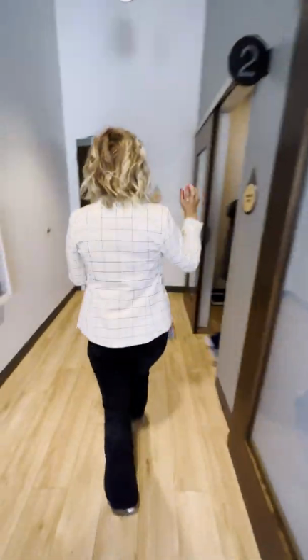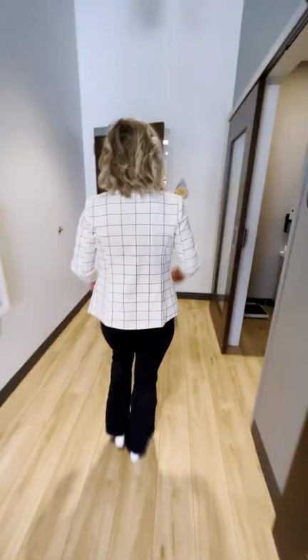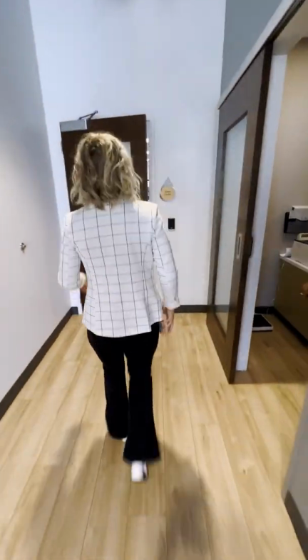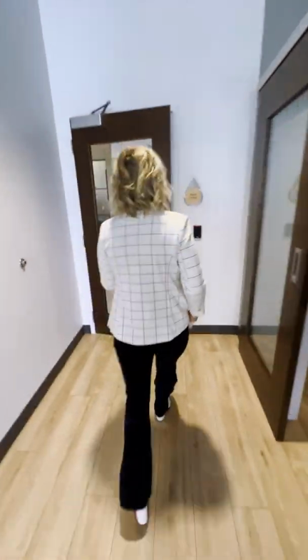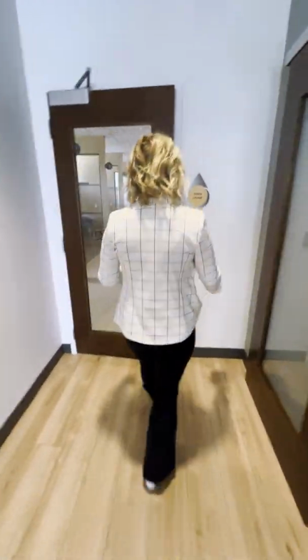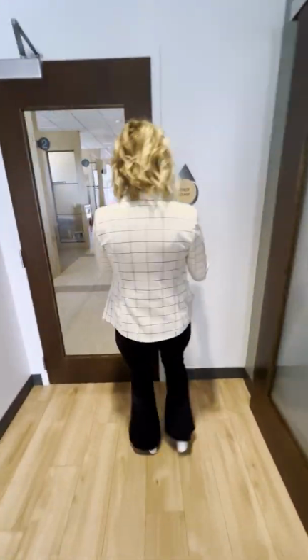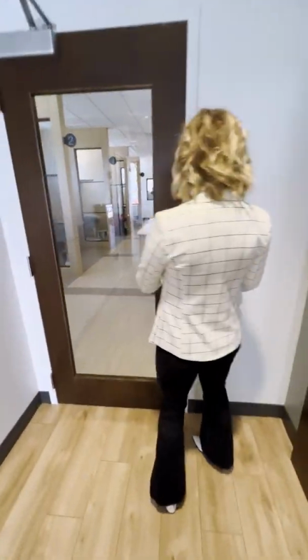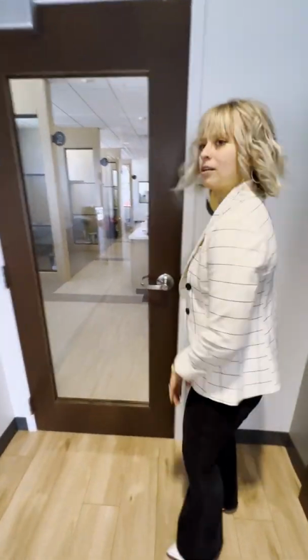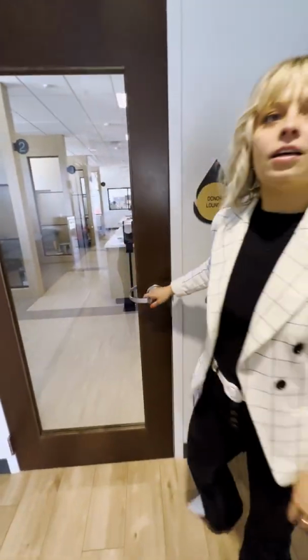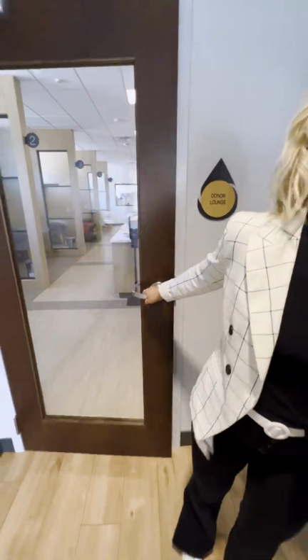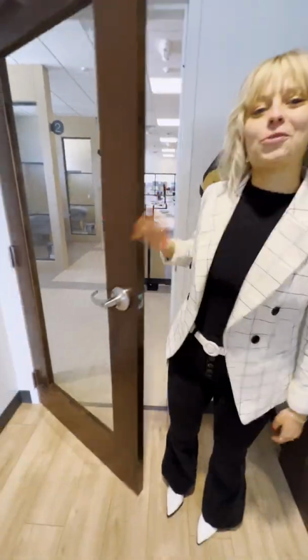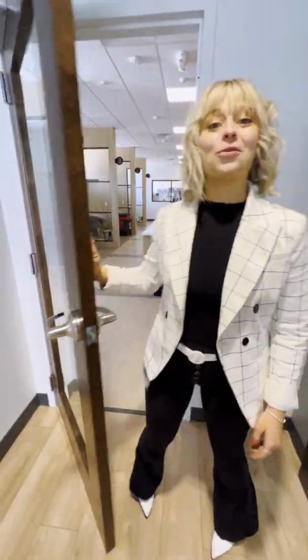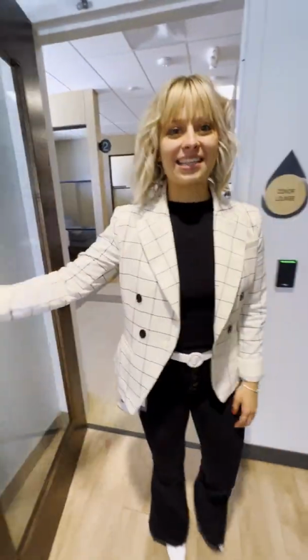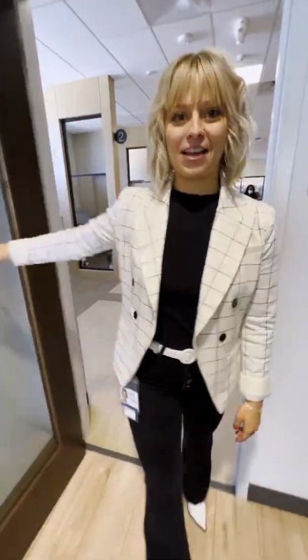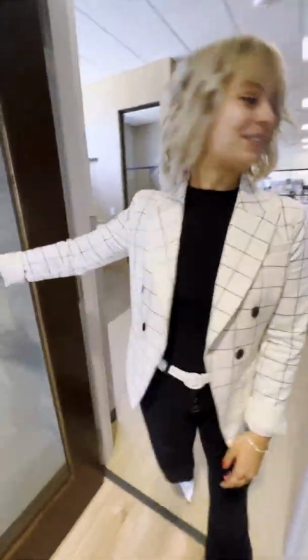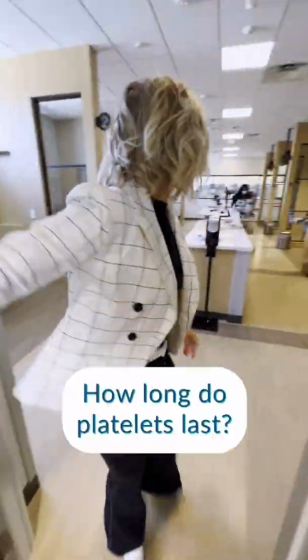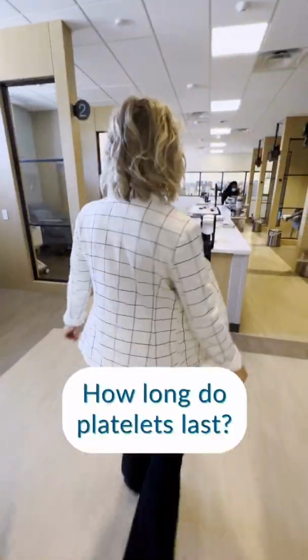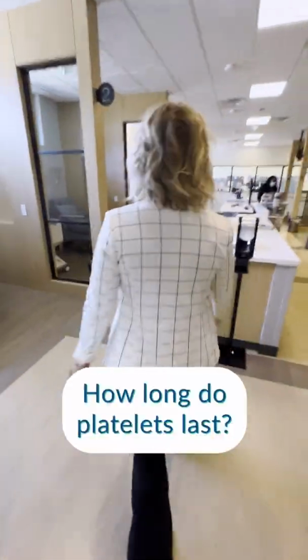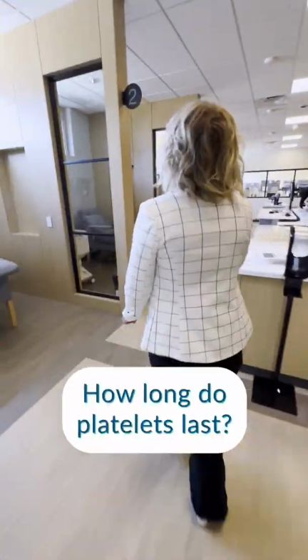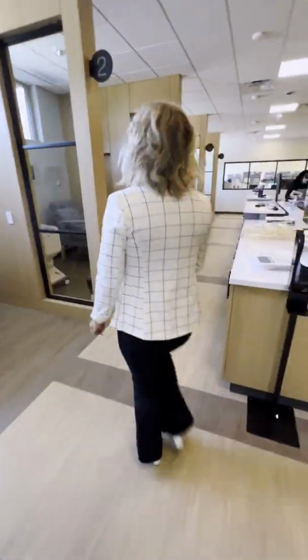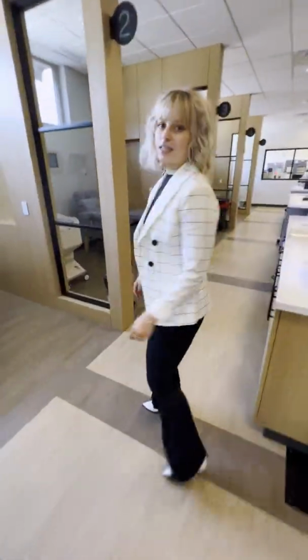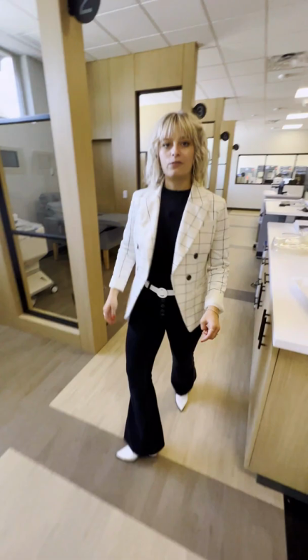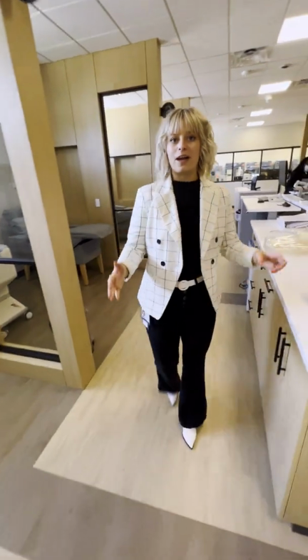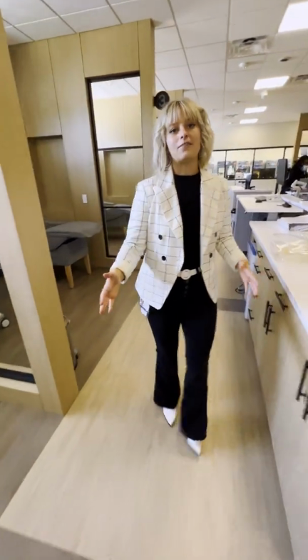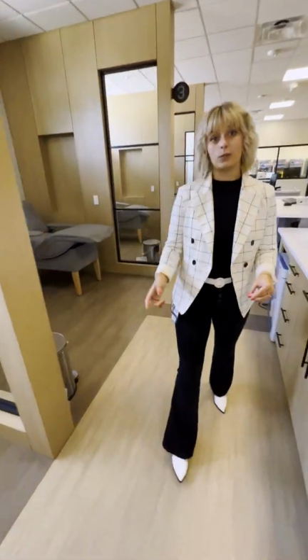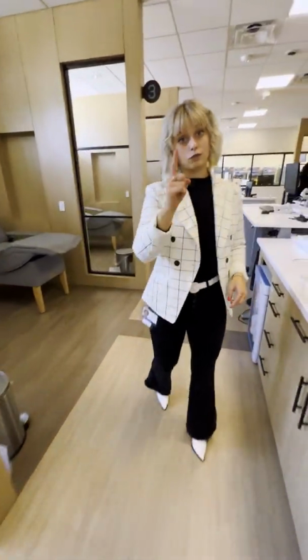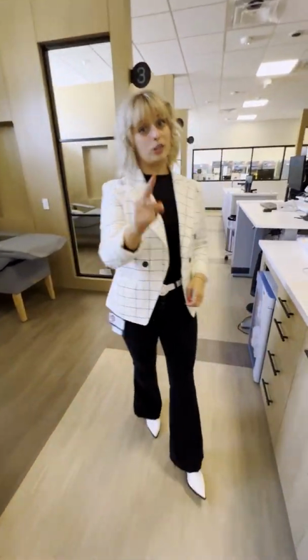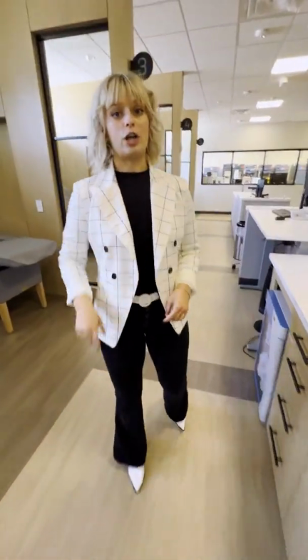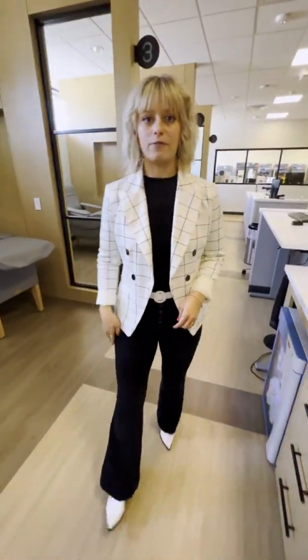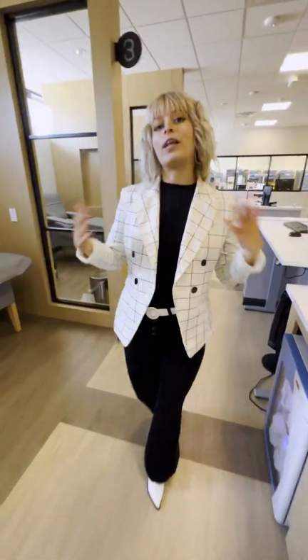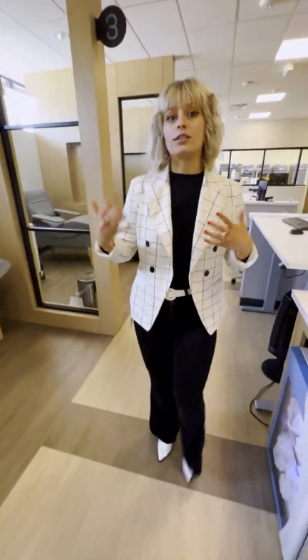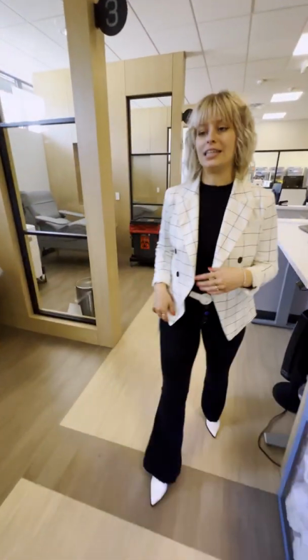We're going to walk this way into our donor lounge — this is where our donors donate and save lives. Platelets last anywhere from five to seven days, which is a really short shelf life, and that's why they're constantly needed.